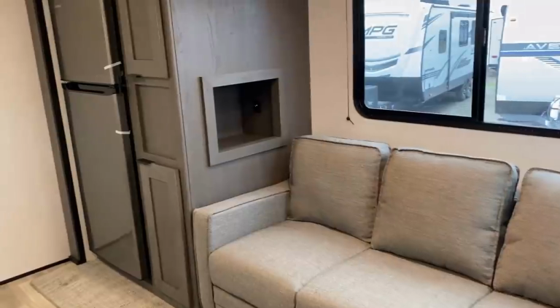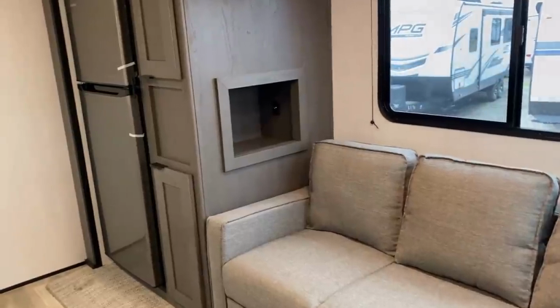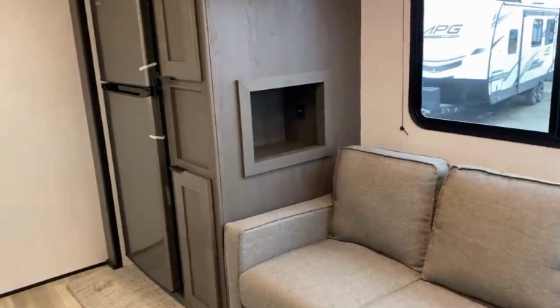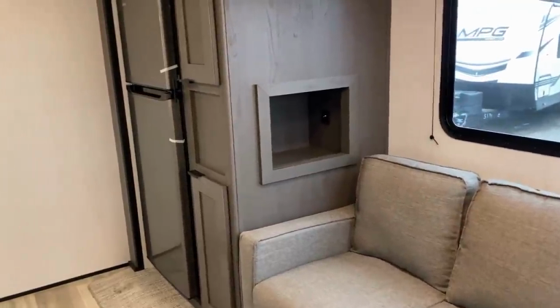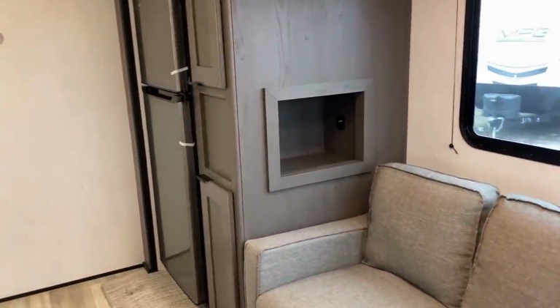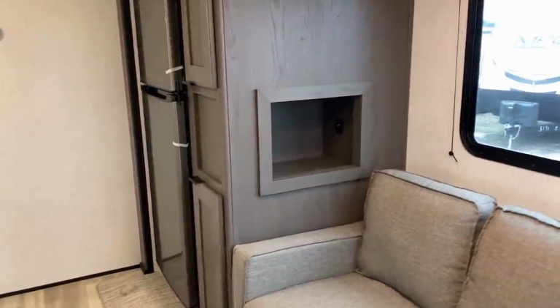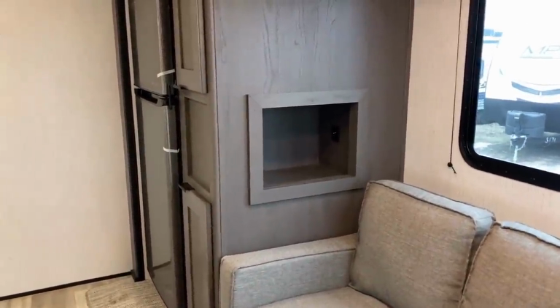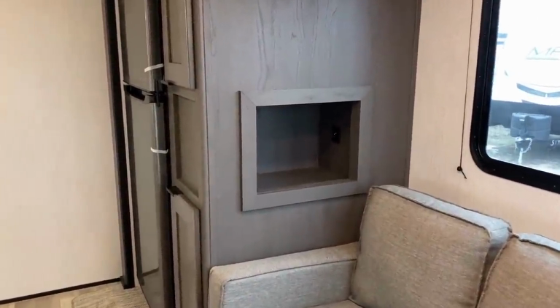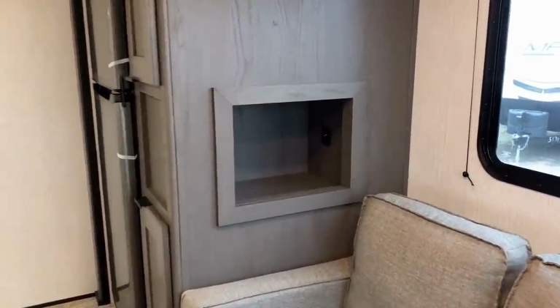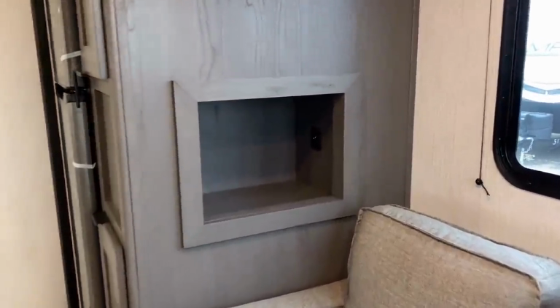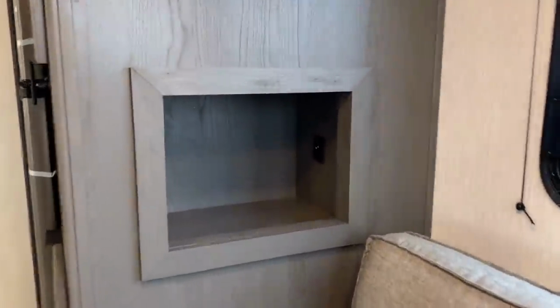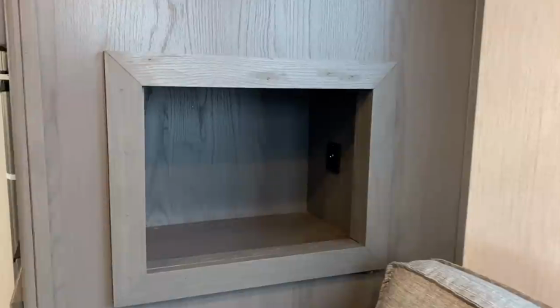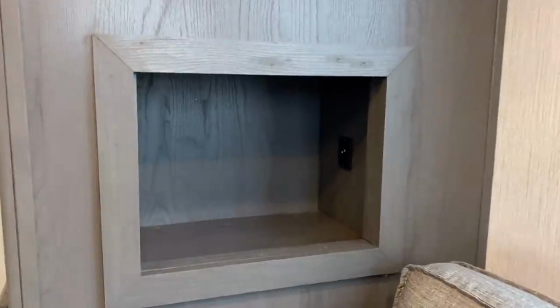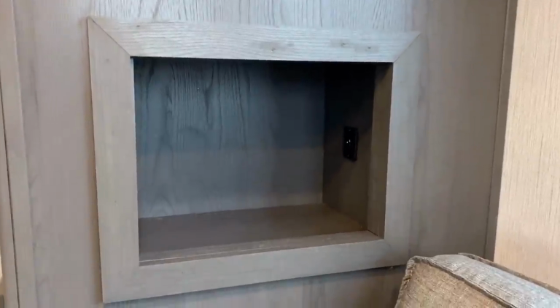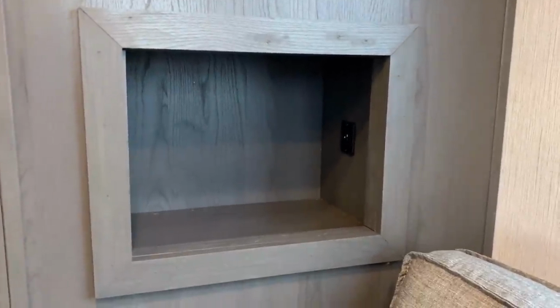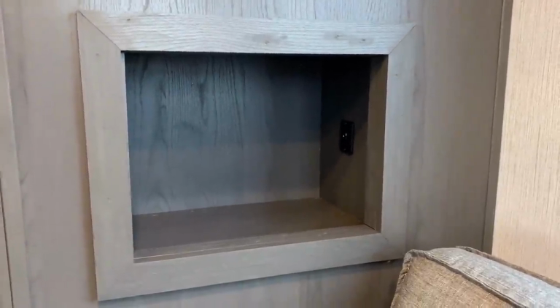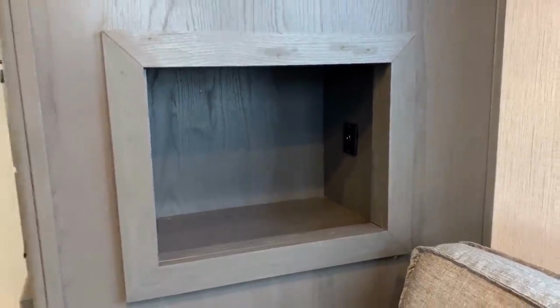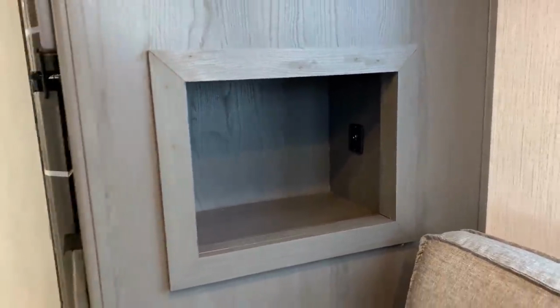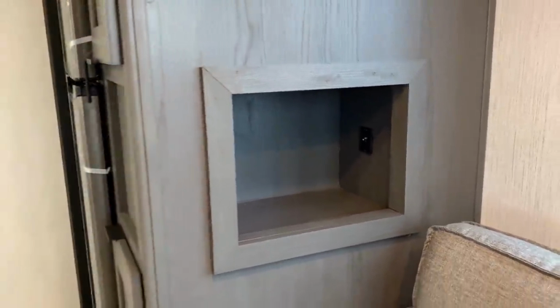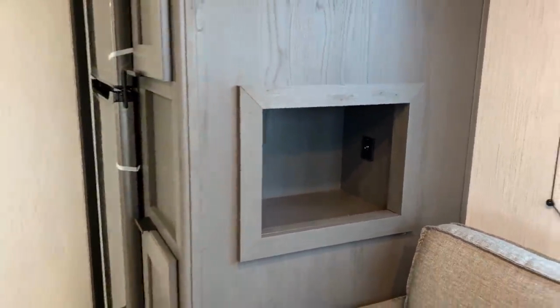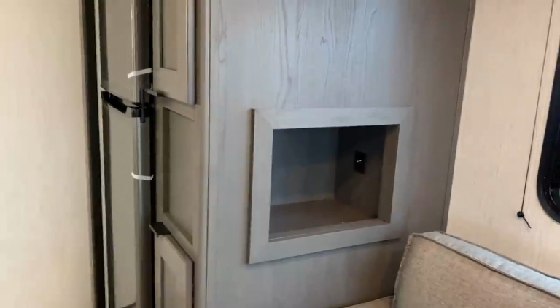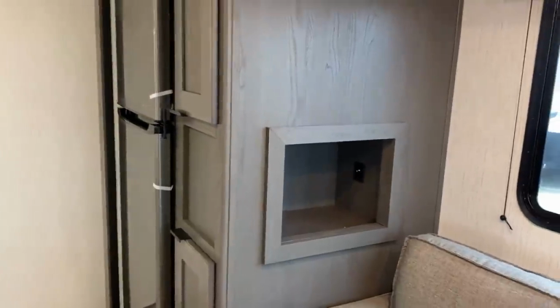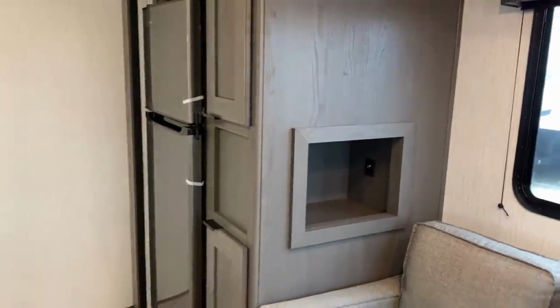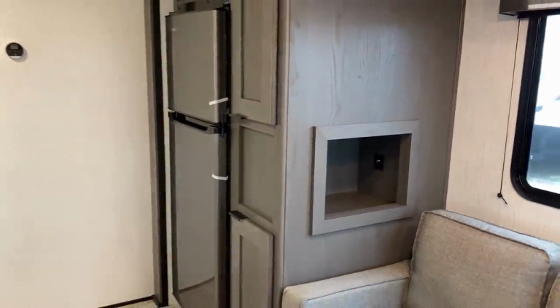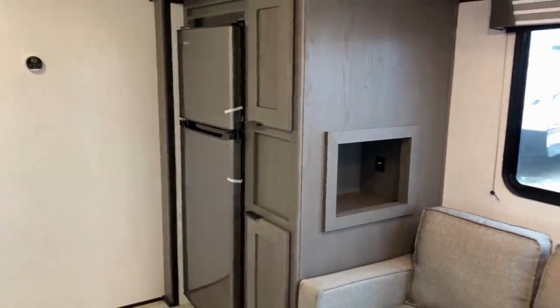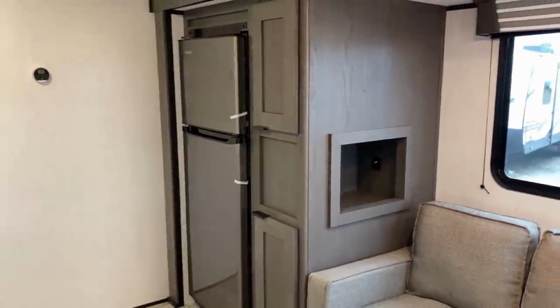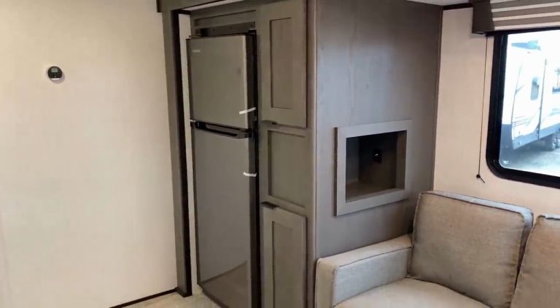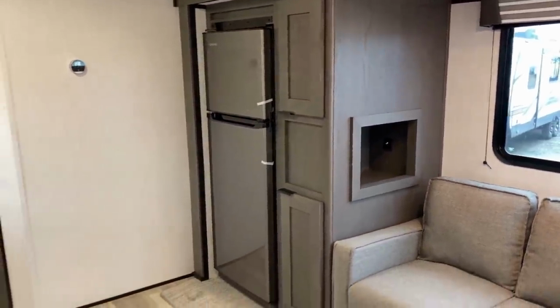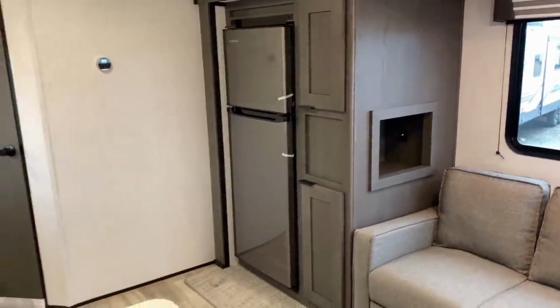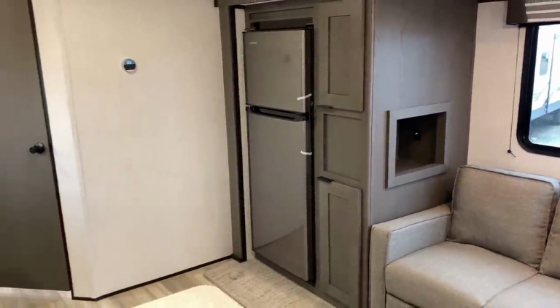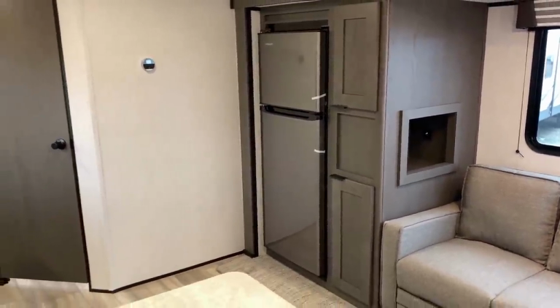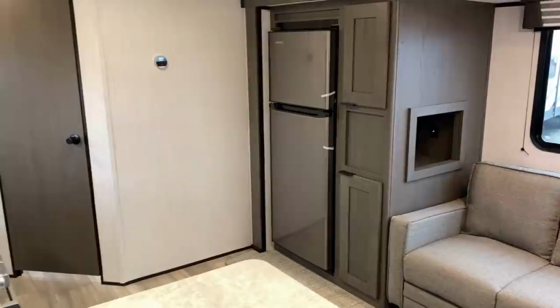Look at that side pocket — that takes me back to the old classic Fleetwood camping days, they would do stuff like that all the time. I really like it because they put a little phone charger pocket in there. You can see the green glow from the LED lights in there.